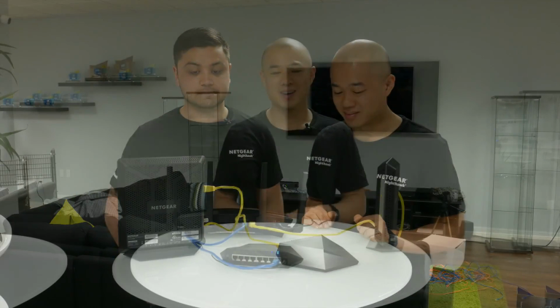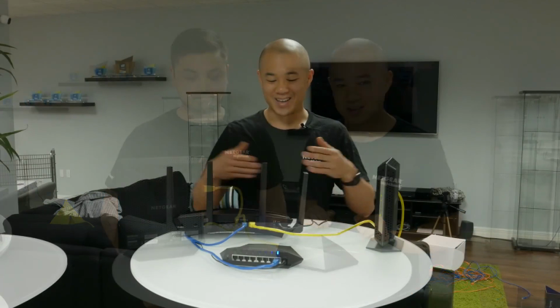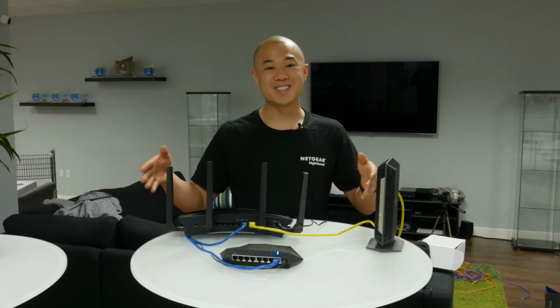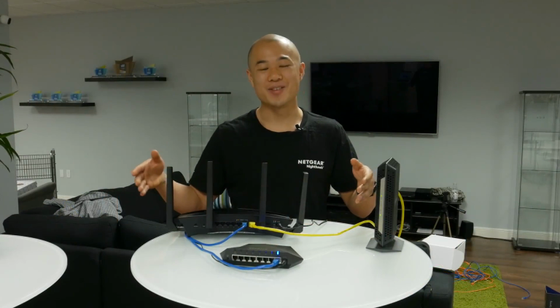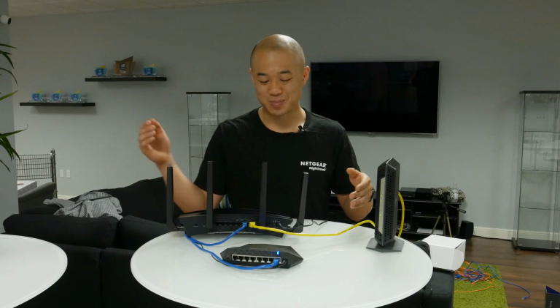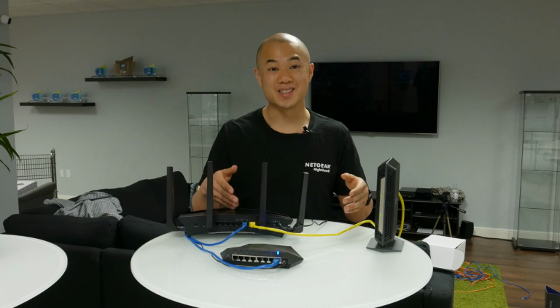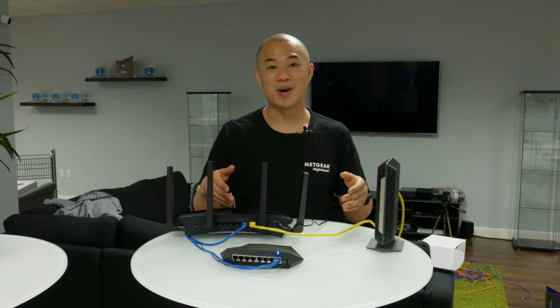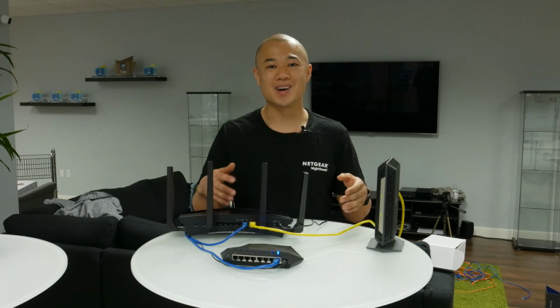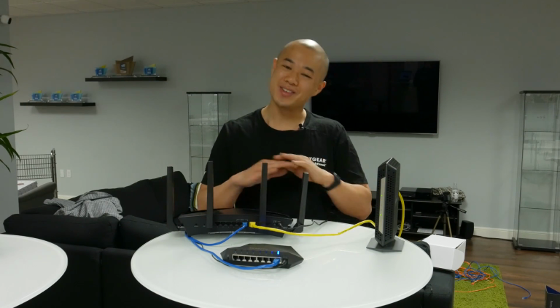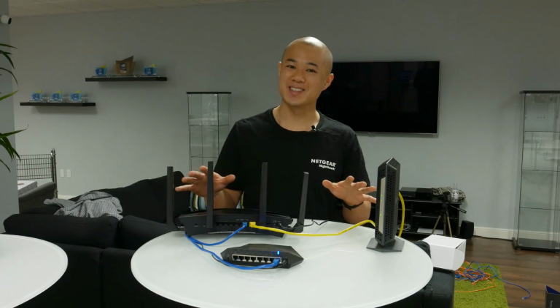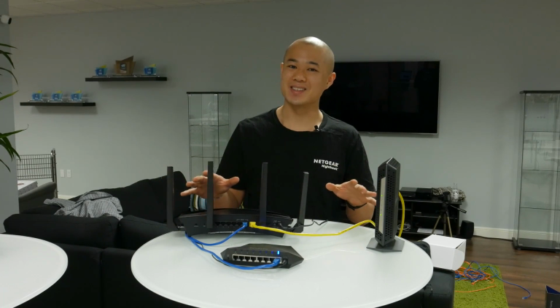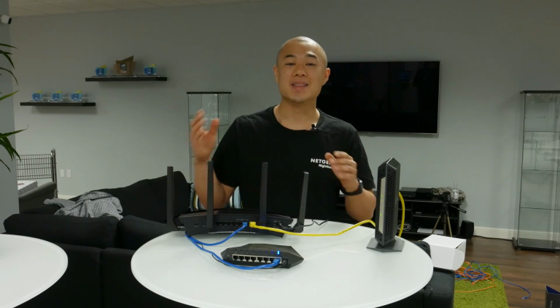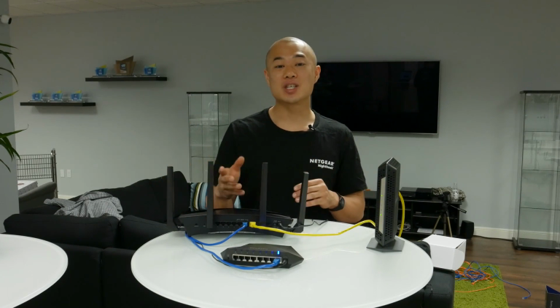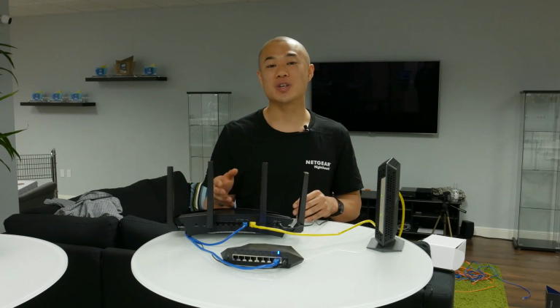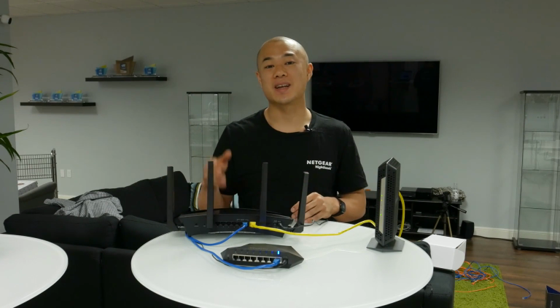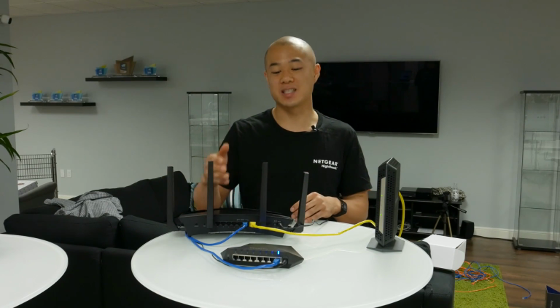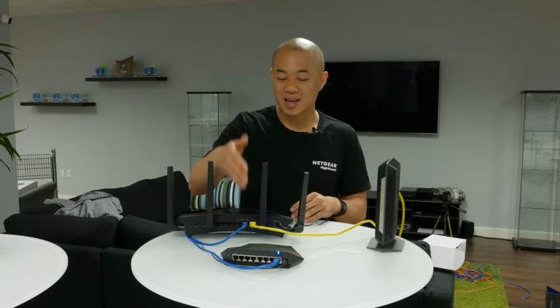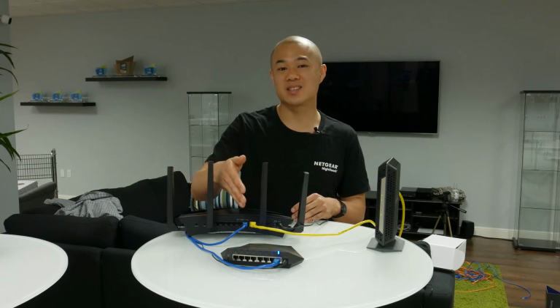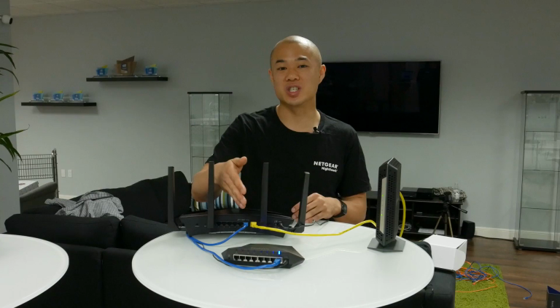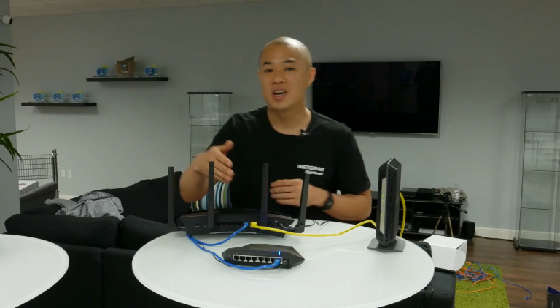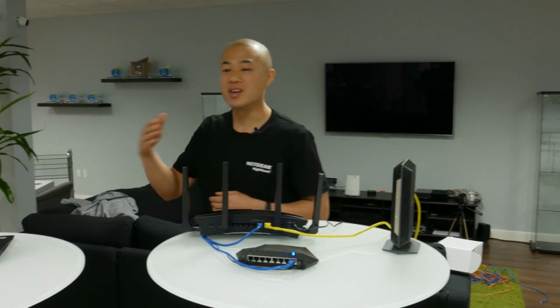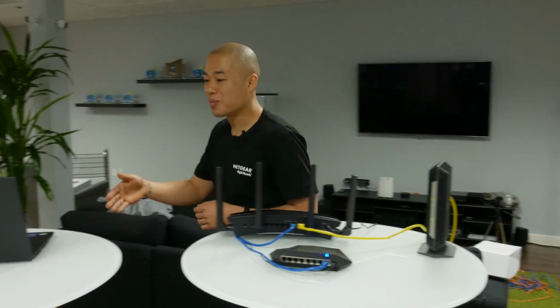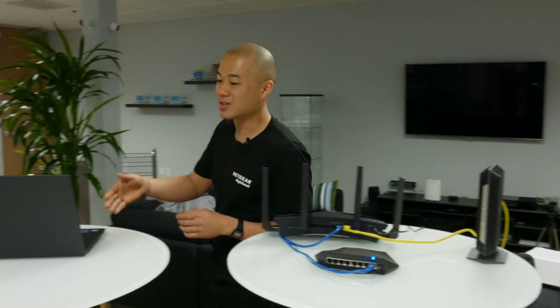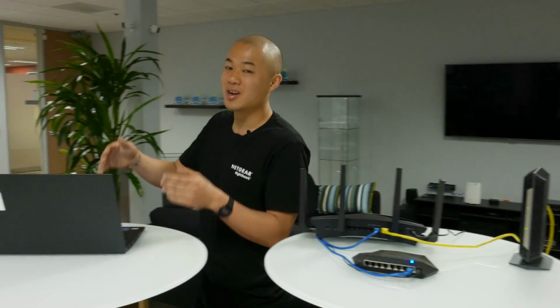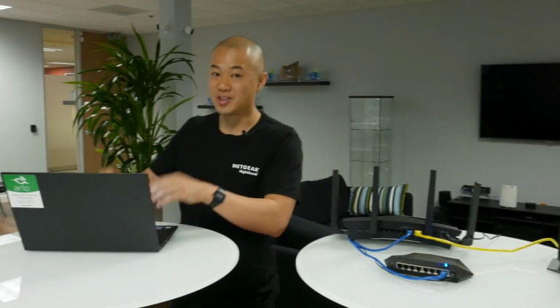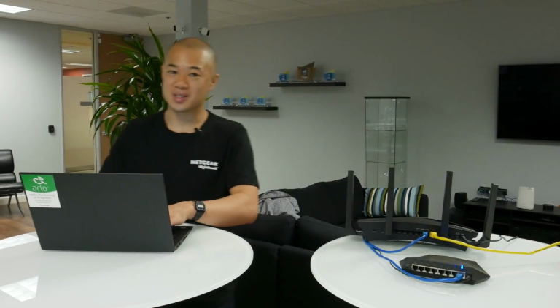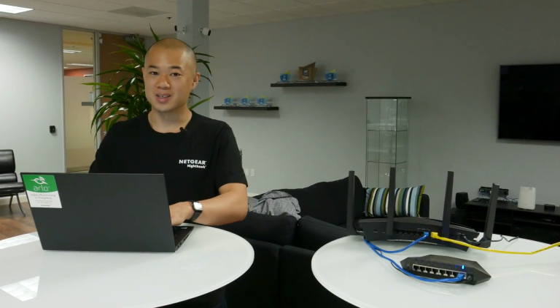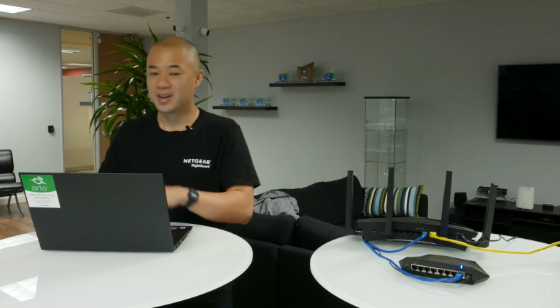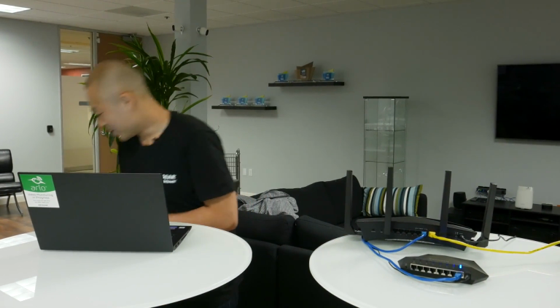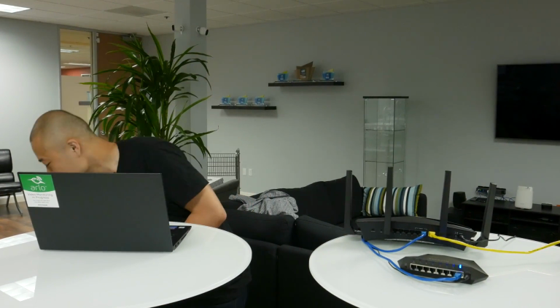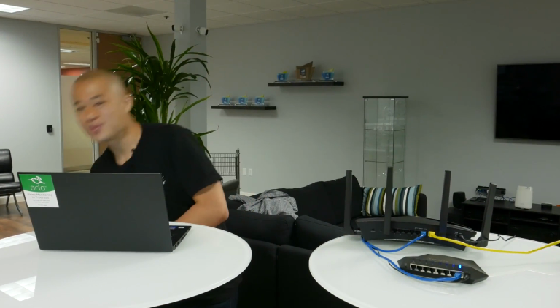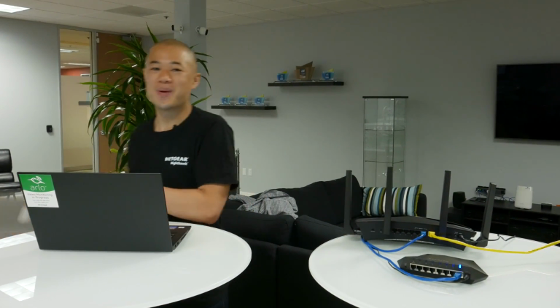Alright, as you can see everything's plugged in and powered on — everything's connected. Now I'm going to show you guys how to actually access the switch in the web browser on your PC and also your Mac.